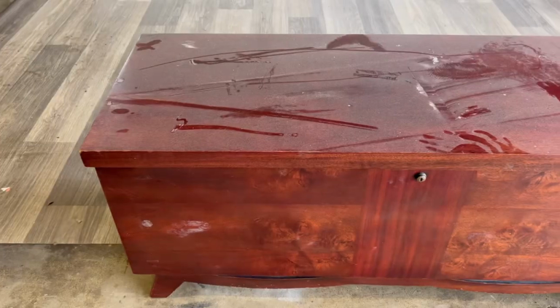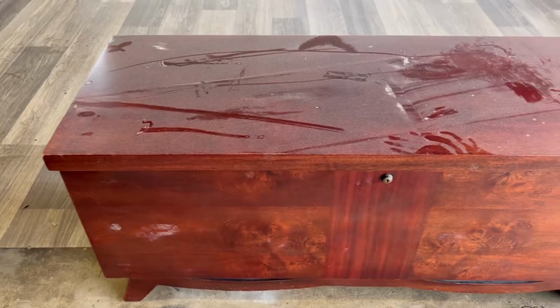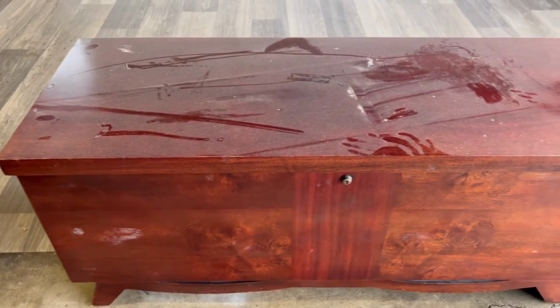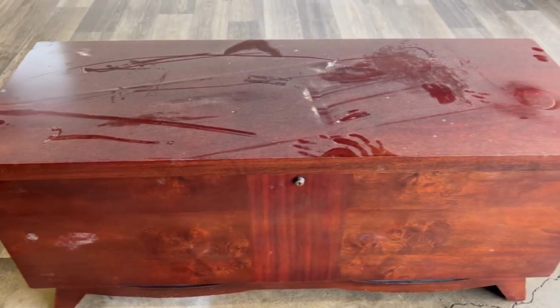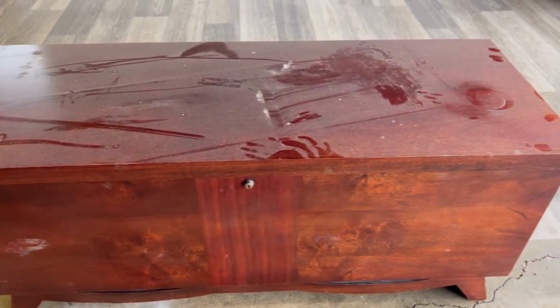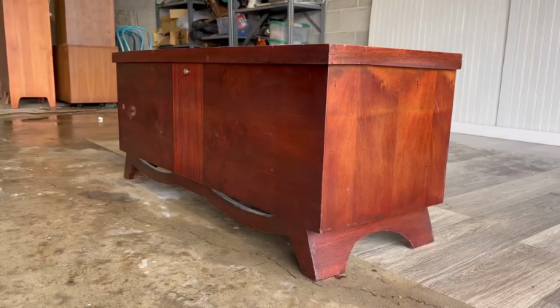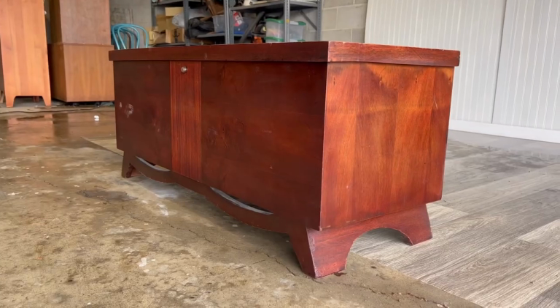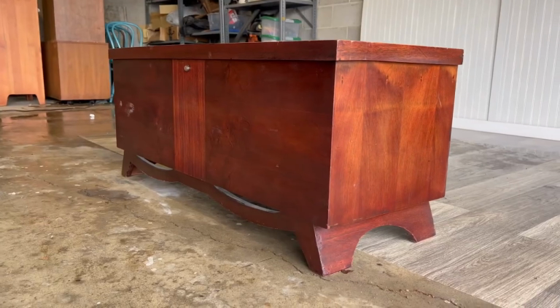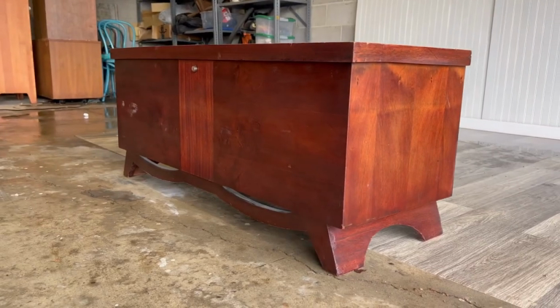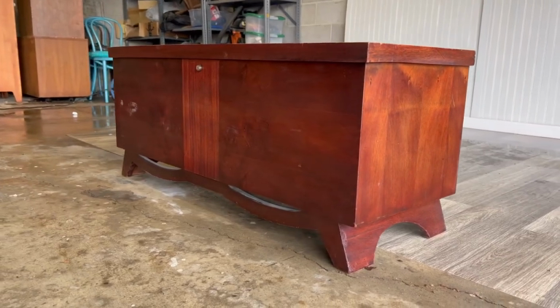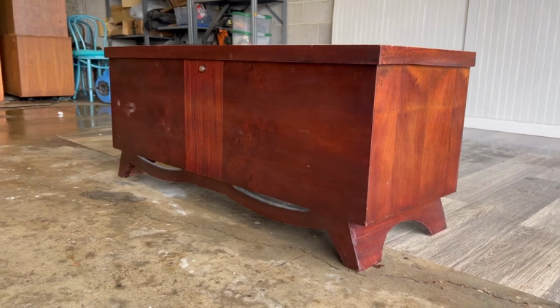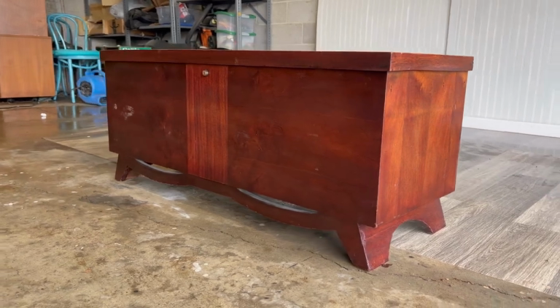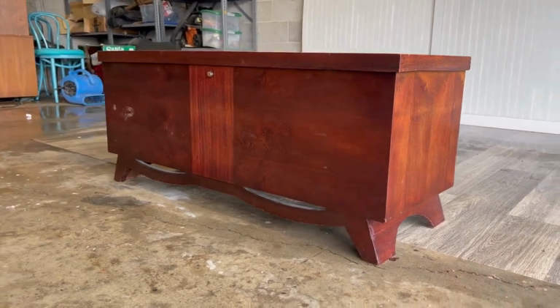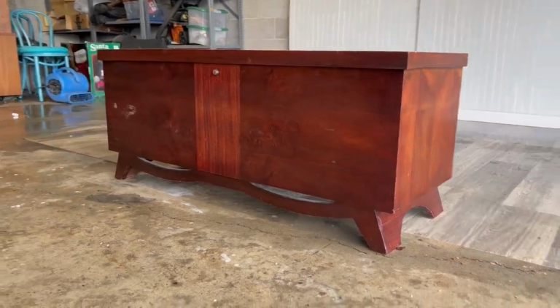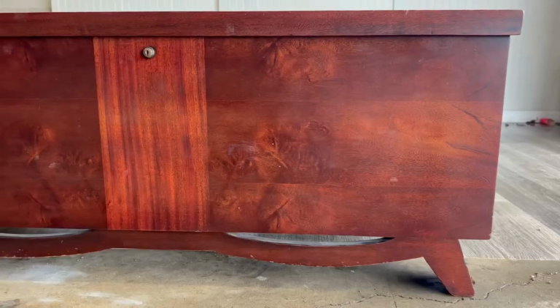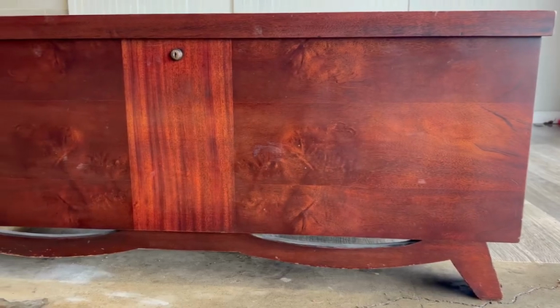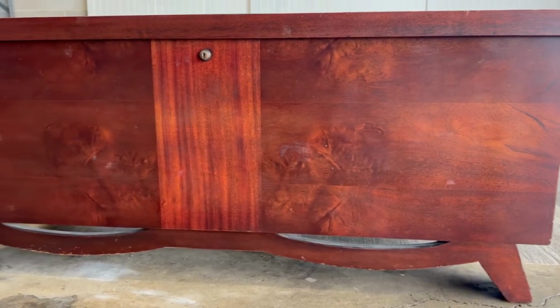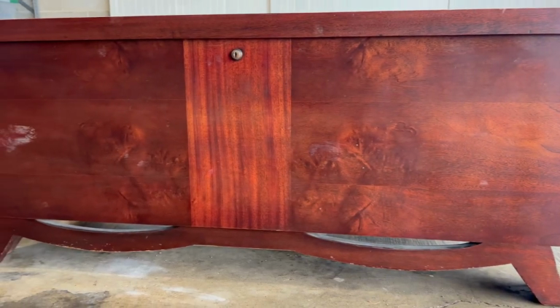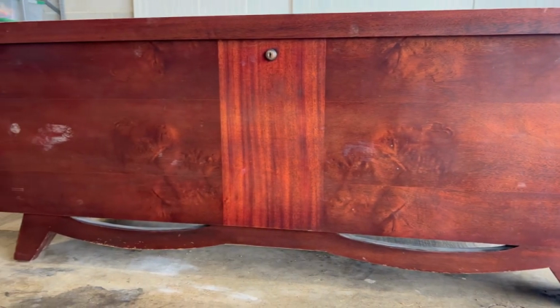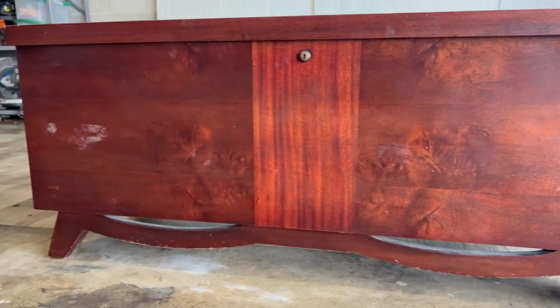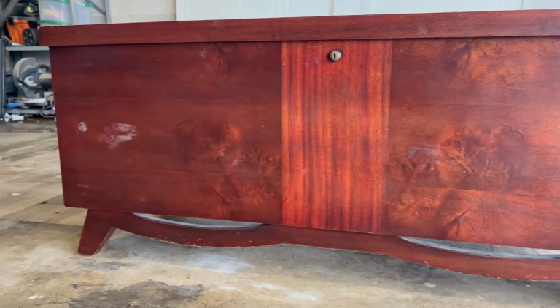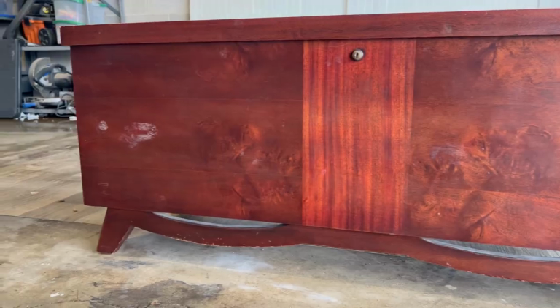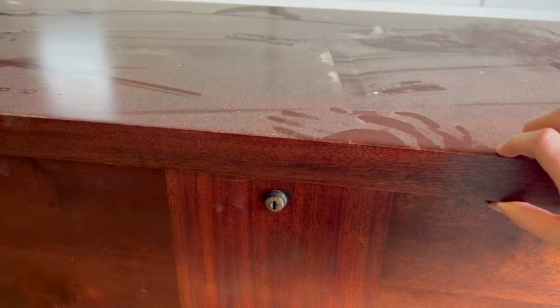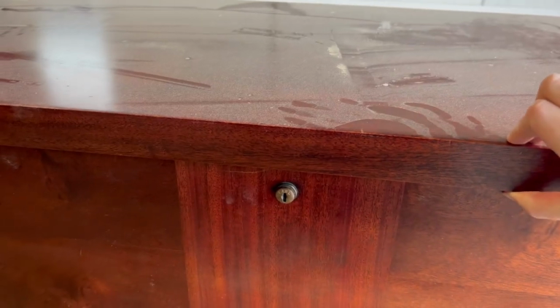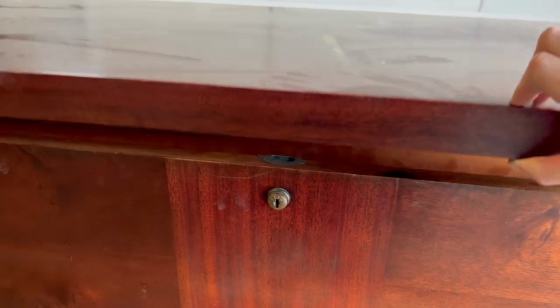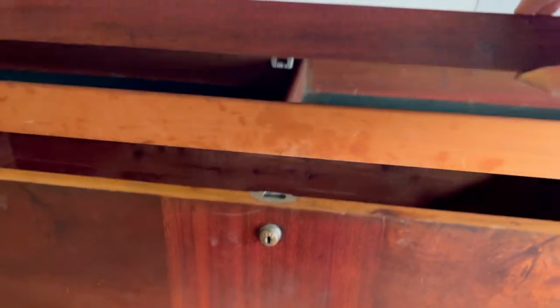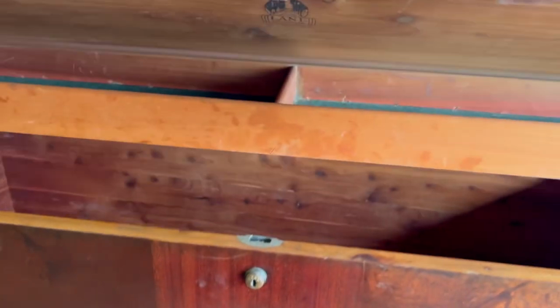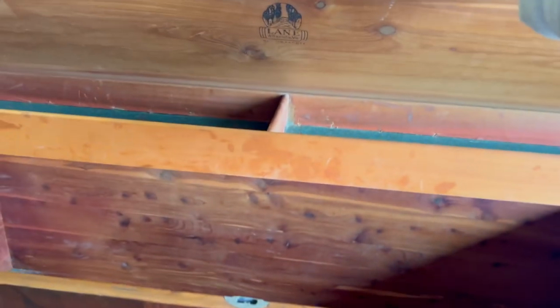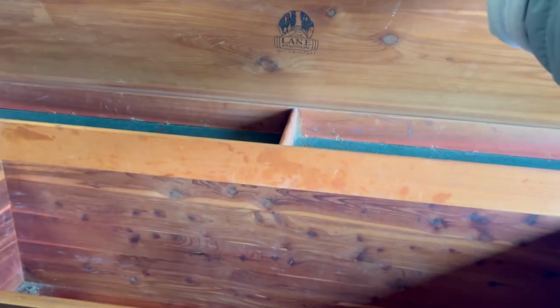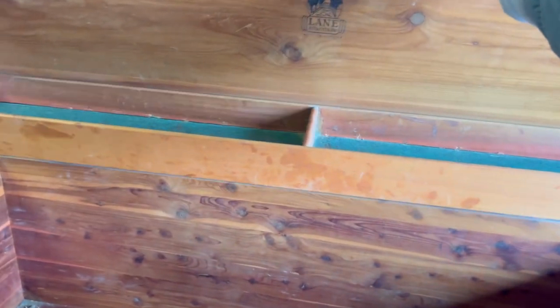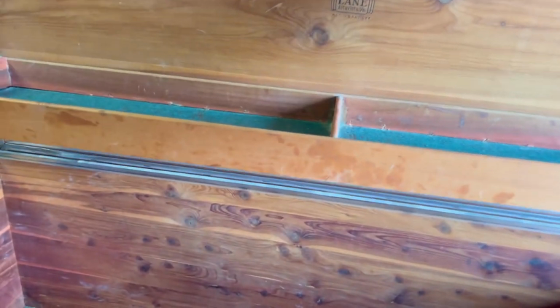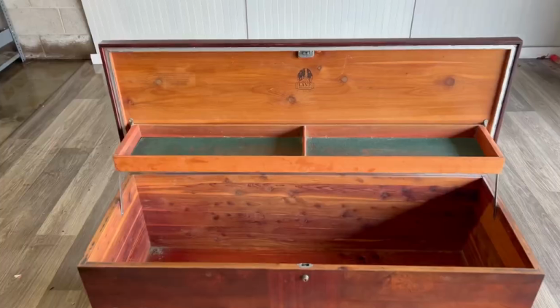I found this on Facebook Marketplace for only $25 and I basically hopped in my car right away when I saw the listing. Cedar chests usually sell for a lot in my area so I was really surprised when I saw it for only $25. Overall it's in pretty good condition — it does need a good cleaning and there are some watermarks, but overall it's pretty good.